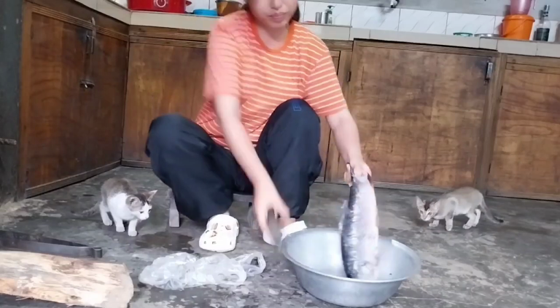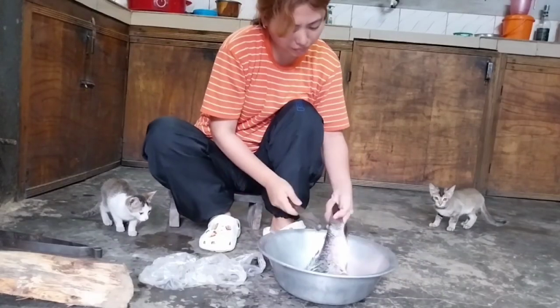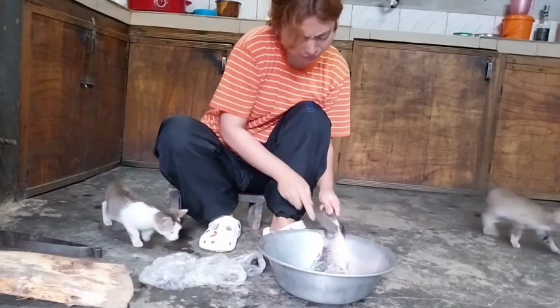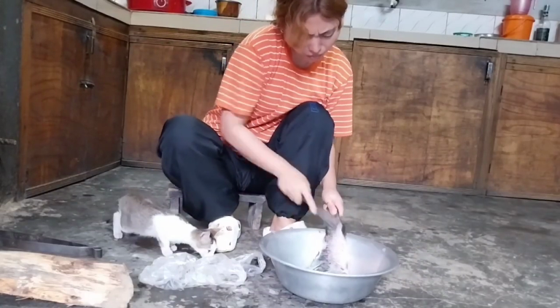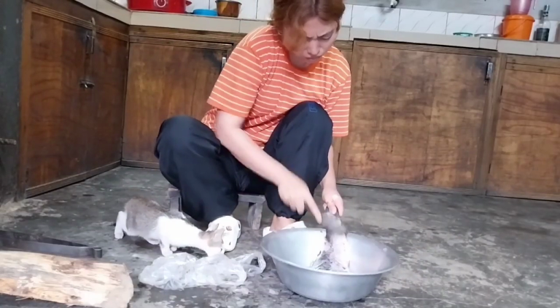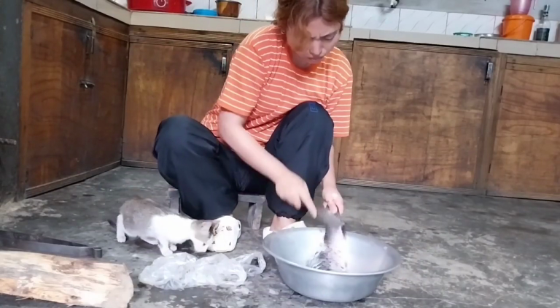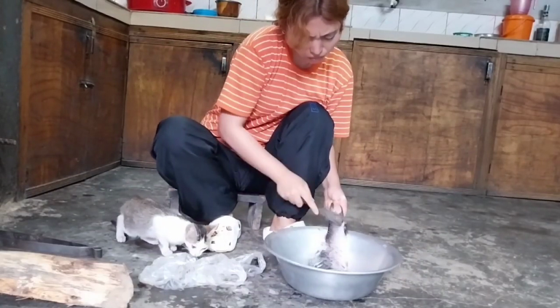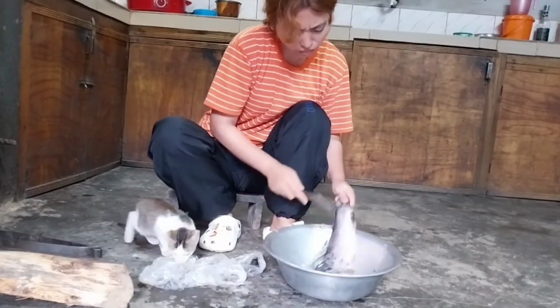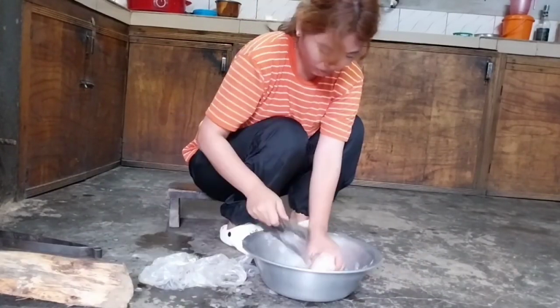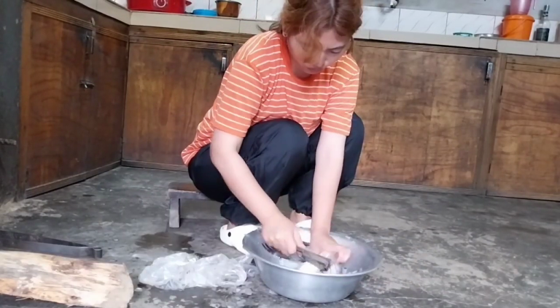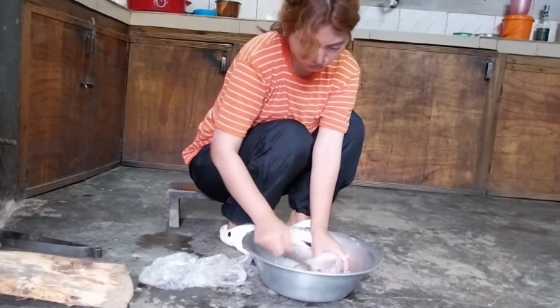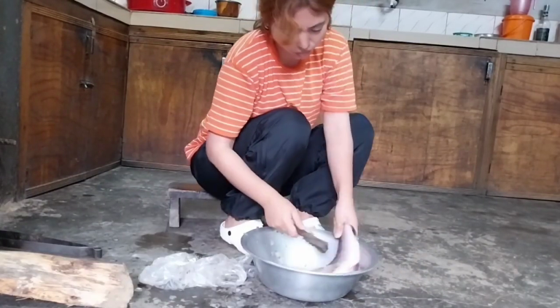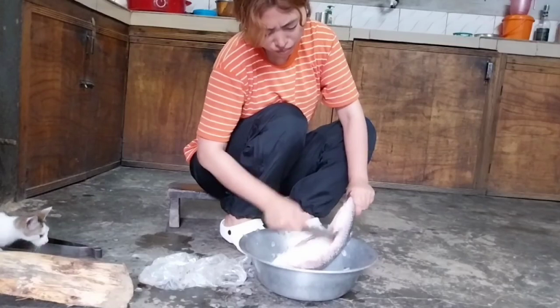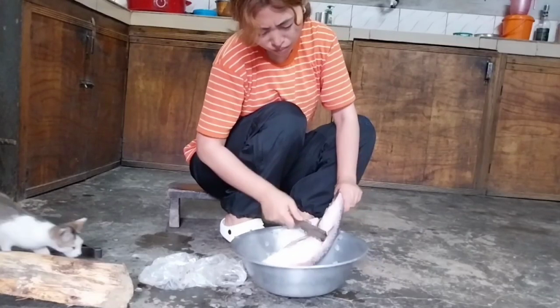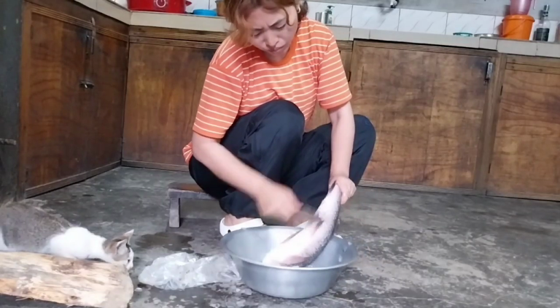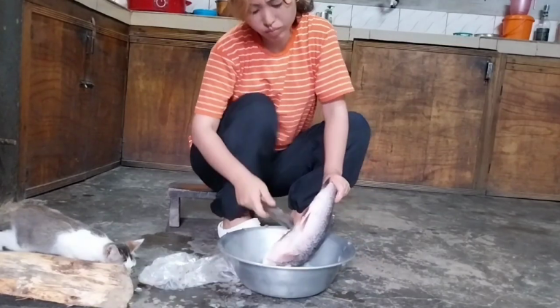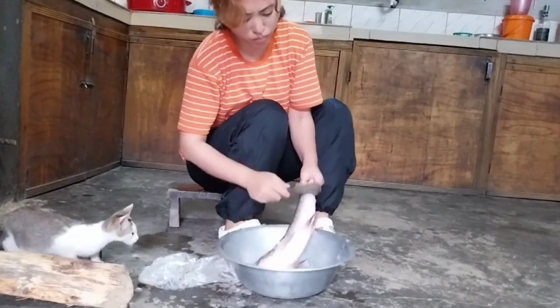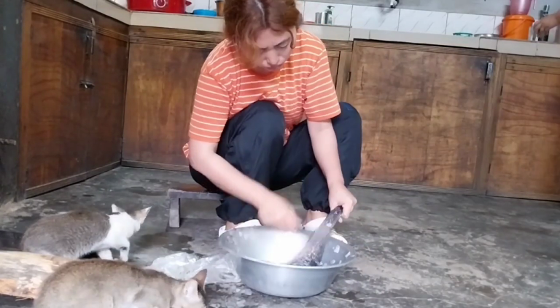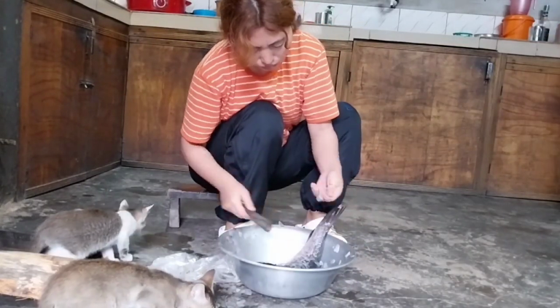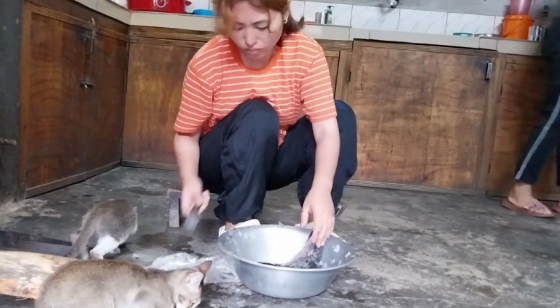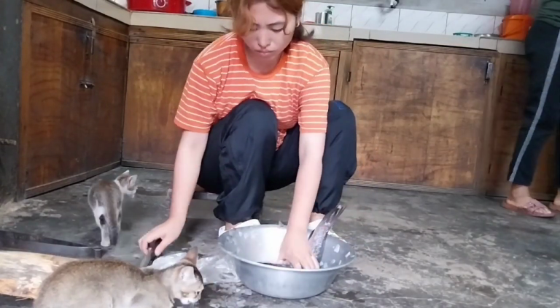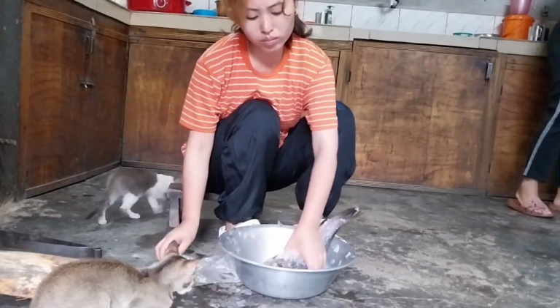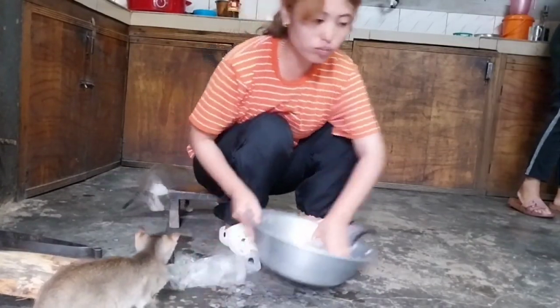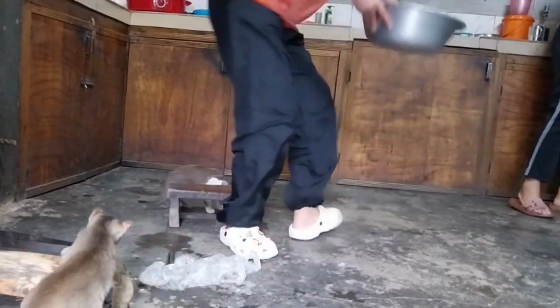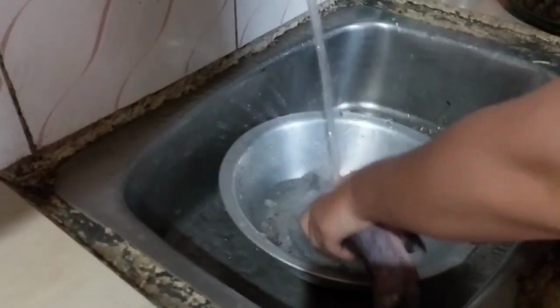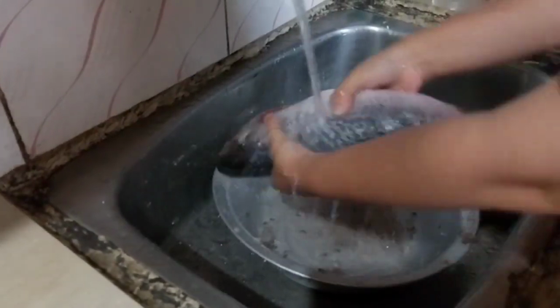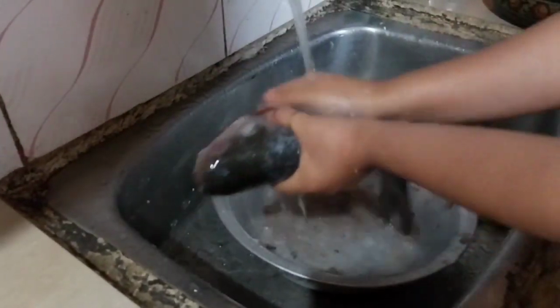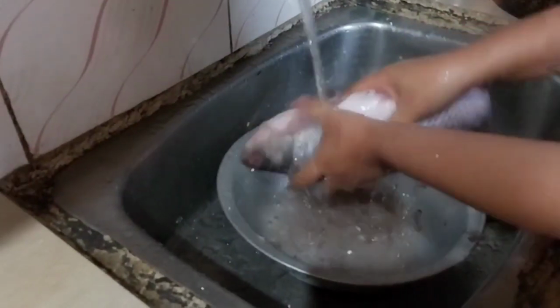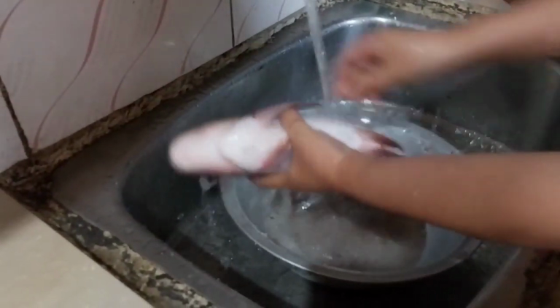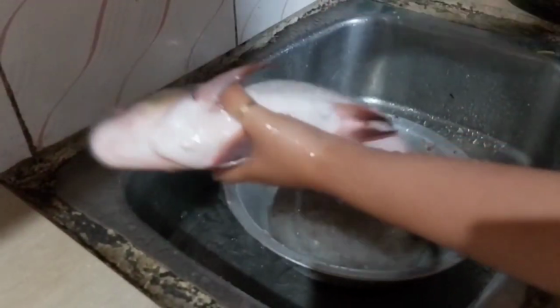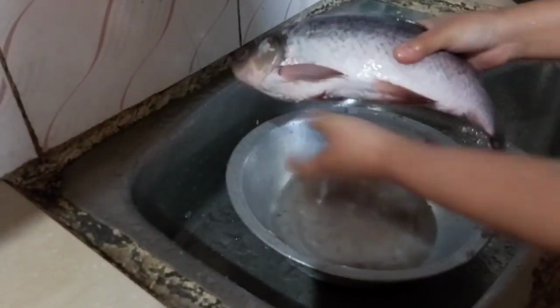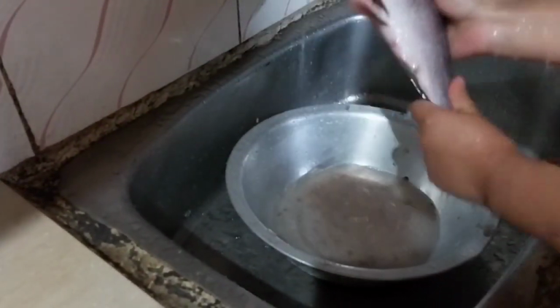Hello everyone, welcome back to my channel. Today I'm going to make fish in a very local style. I hope you will enjoy watching this video.